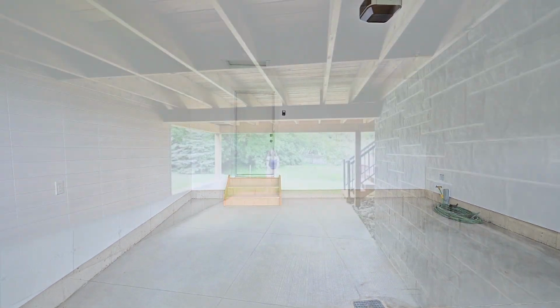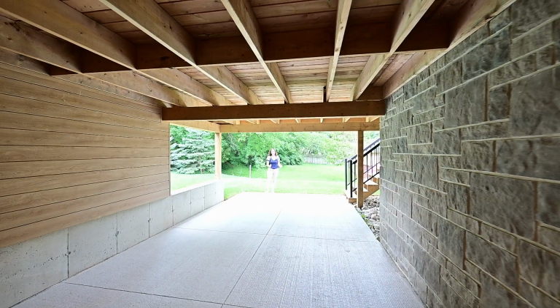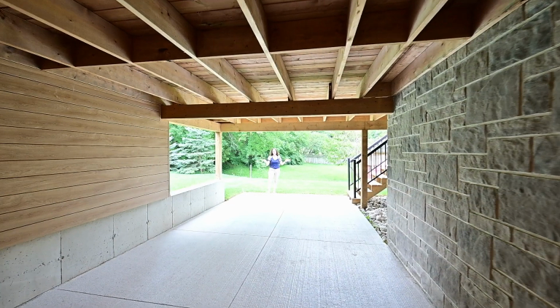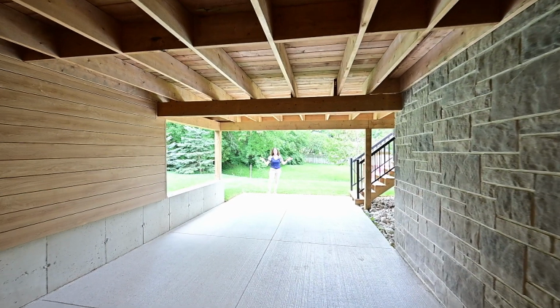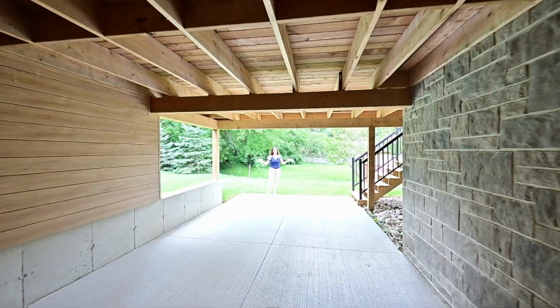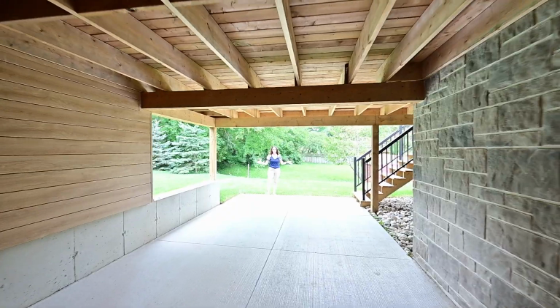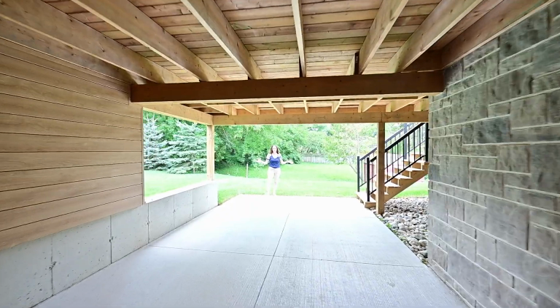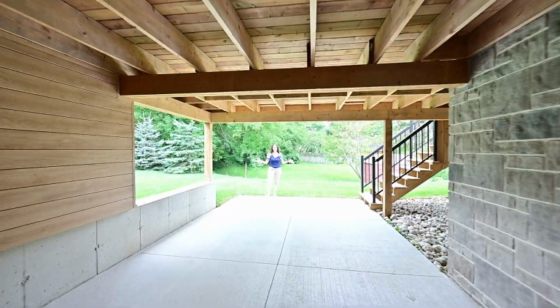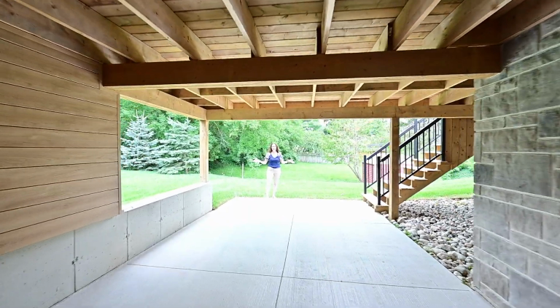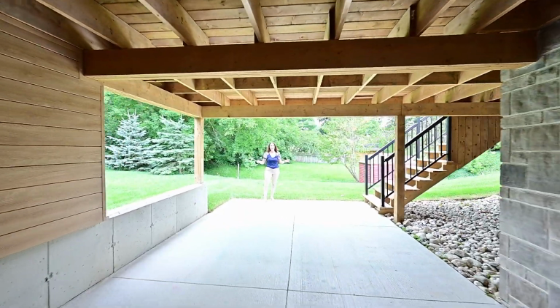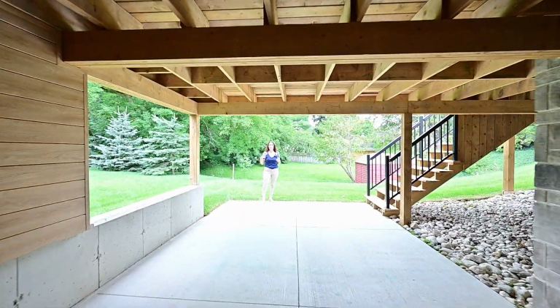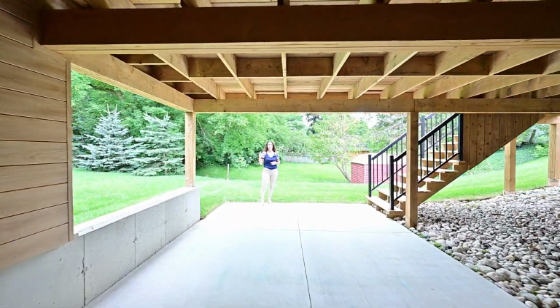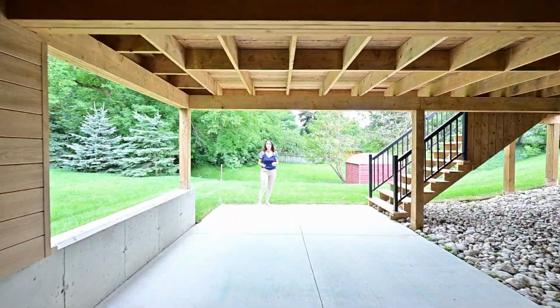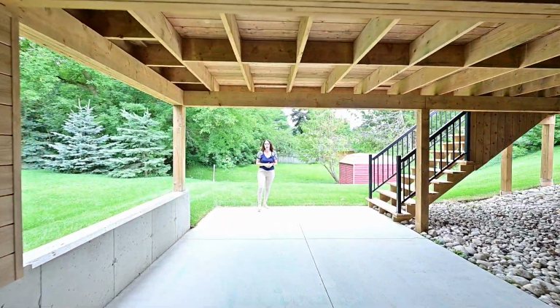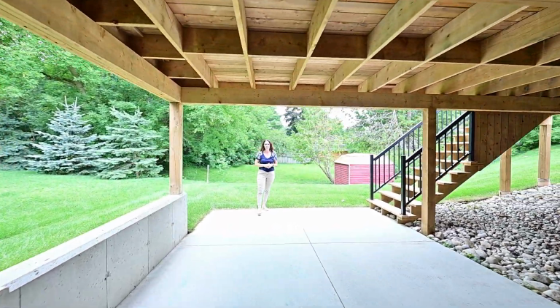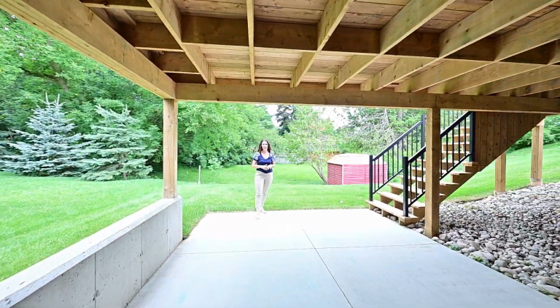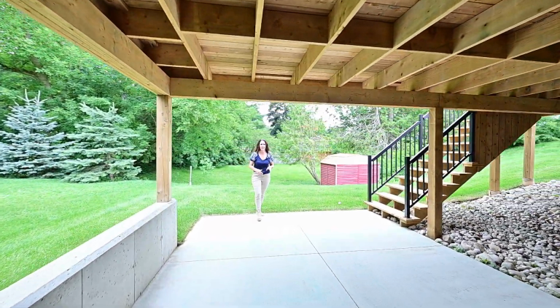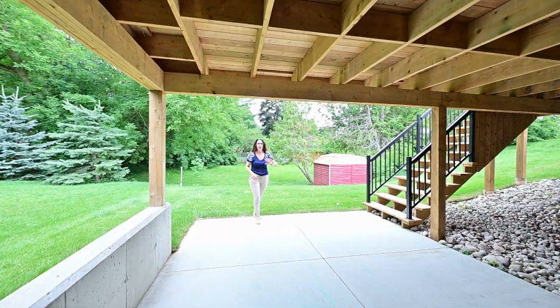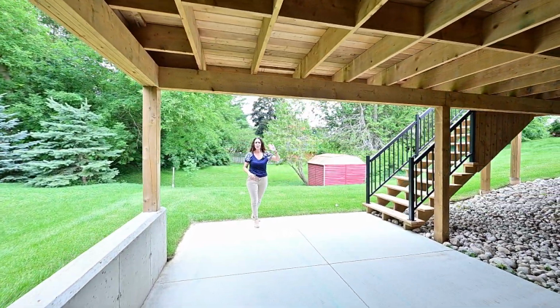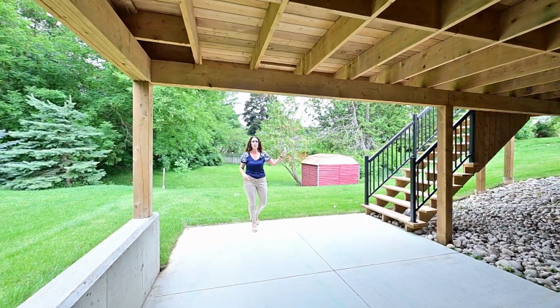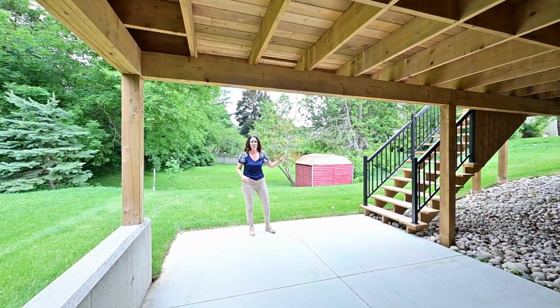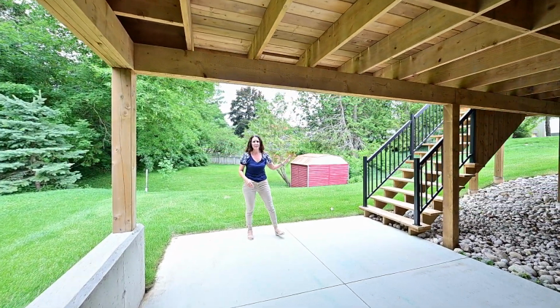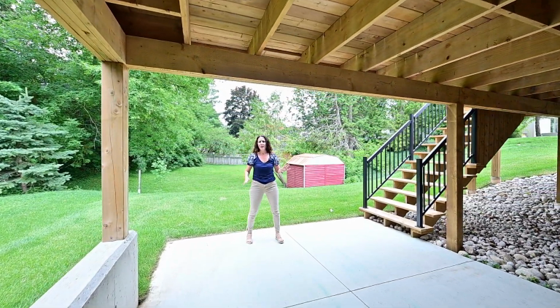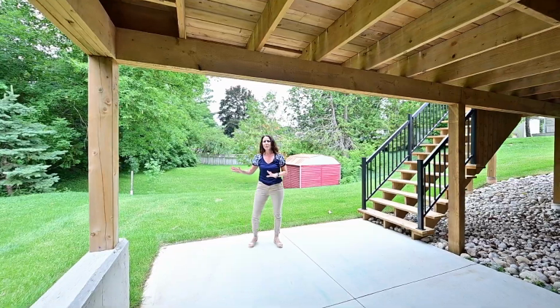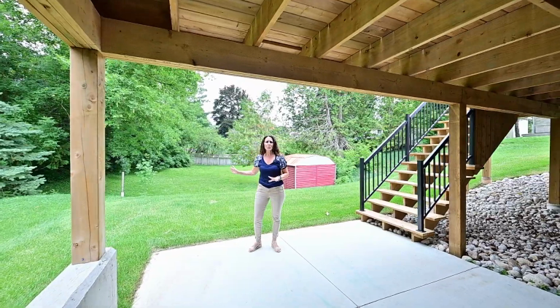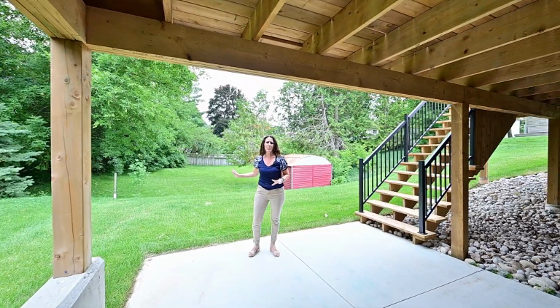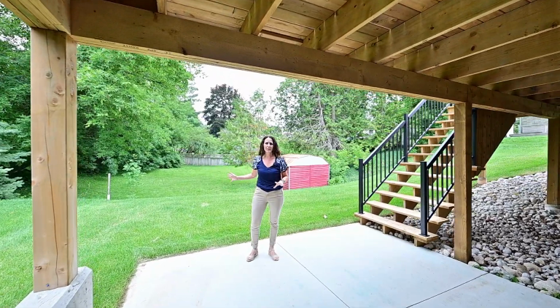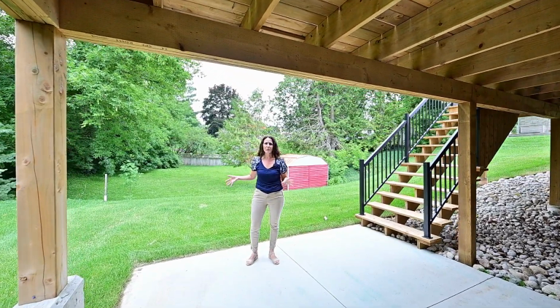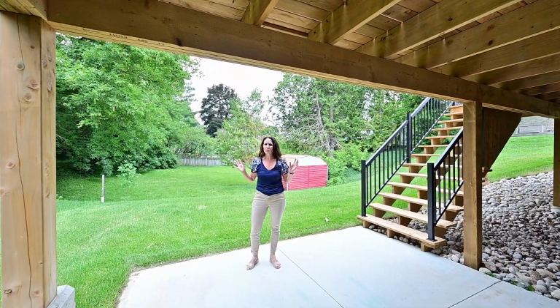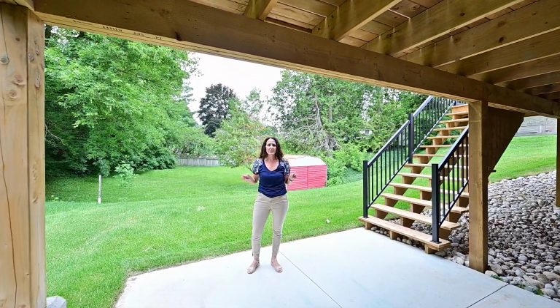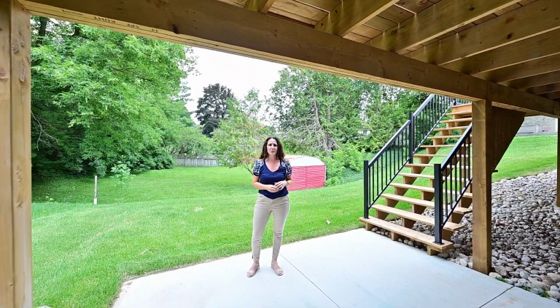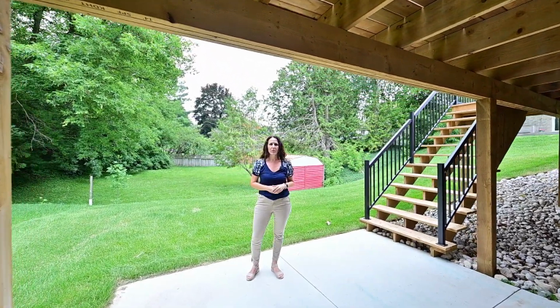Let's get to the good stuff outside. We have two covered patios, a huge deck, and a beautiful backyard where you can listen to the birds.